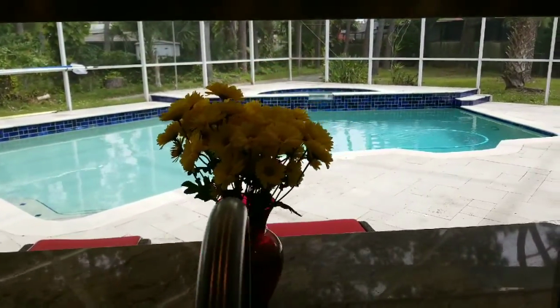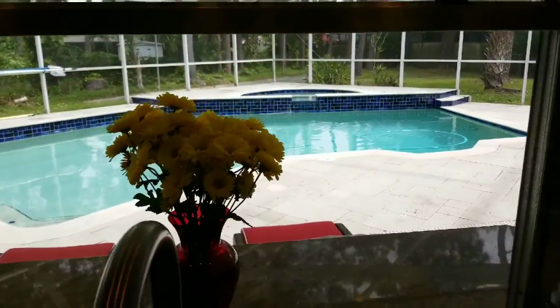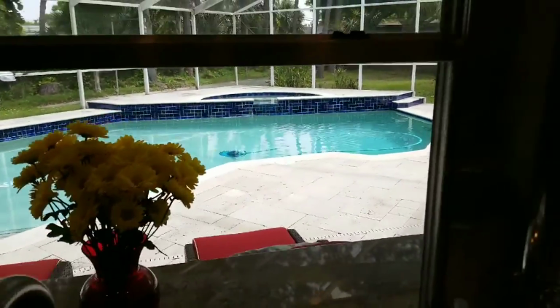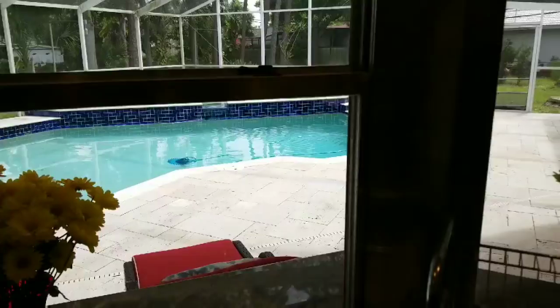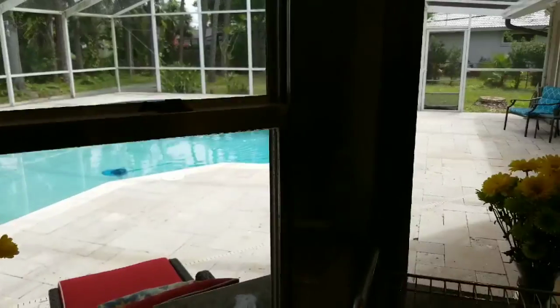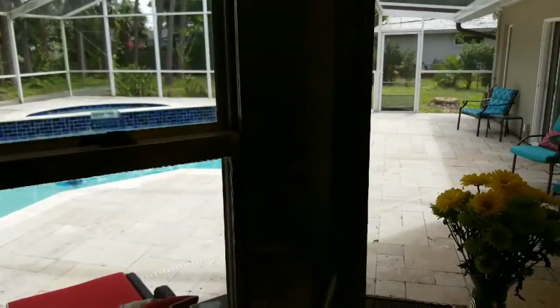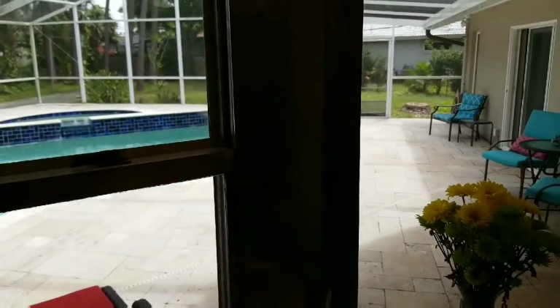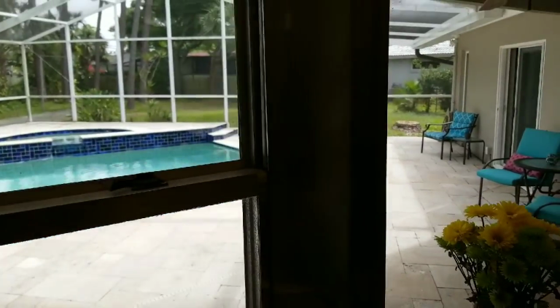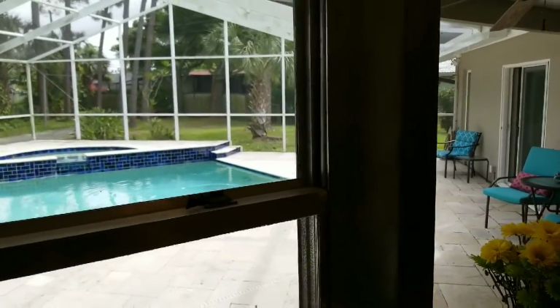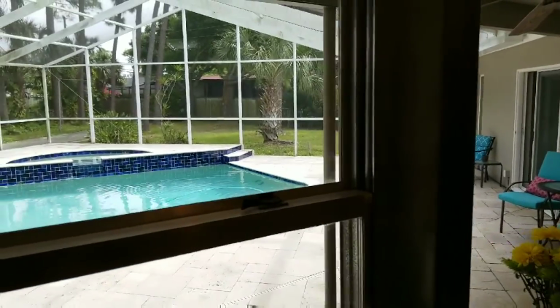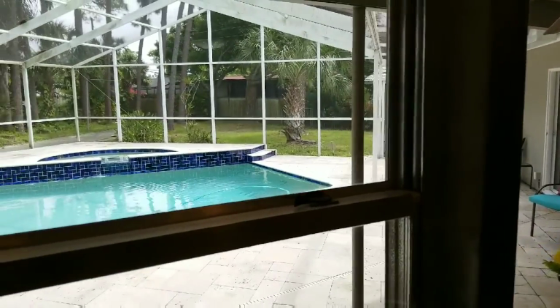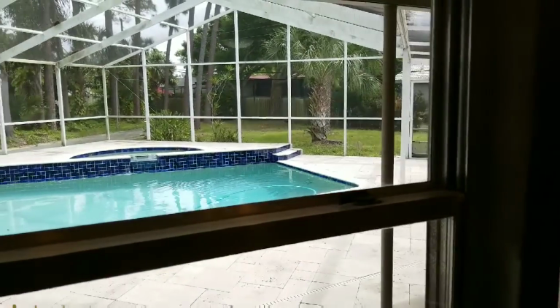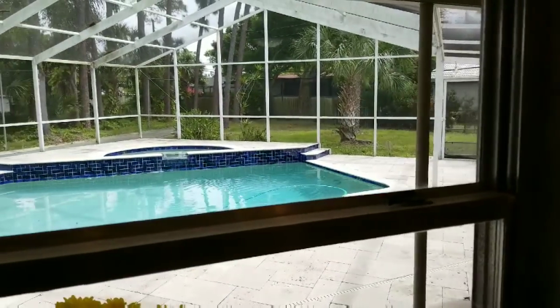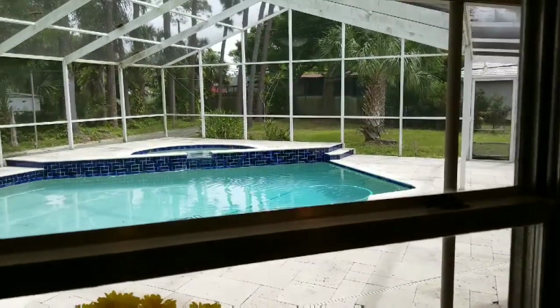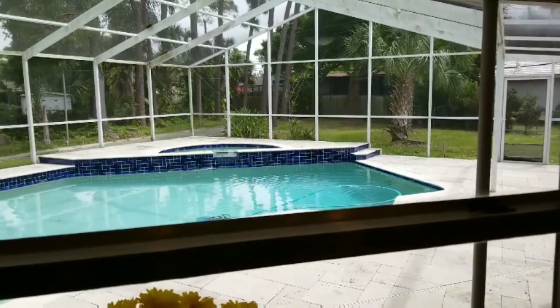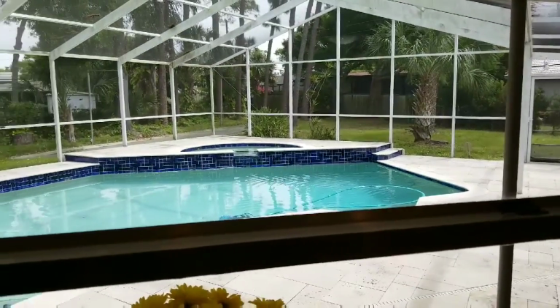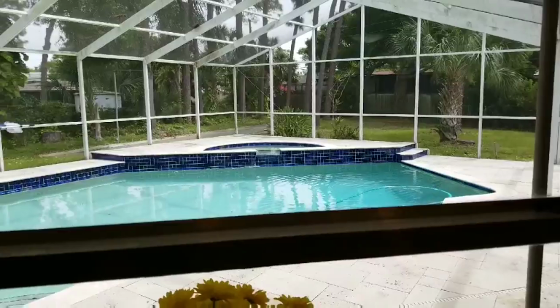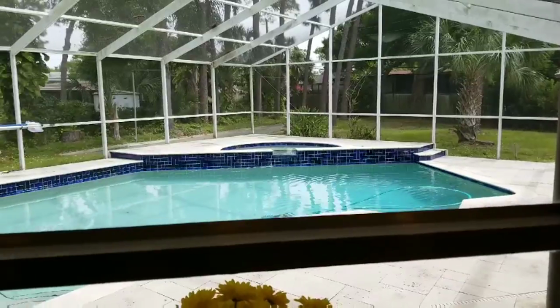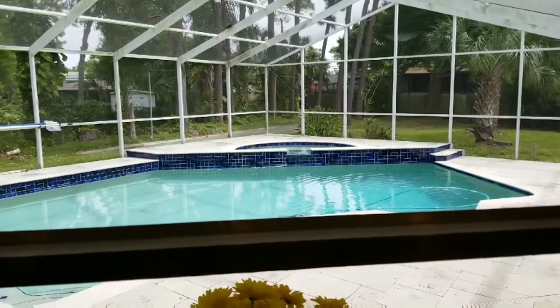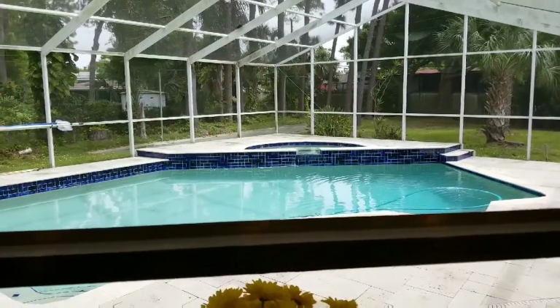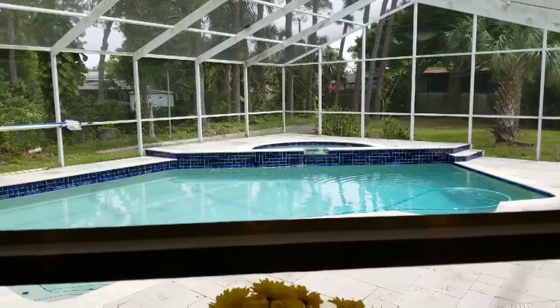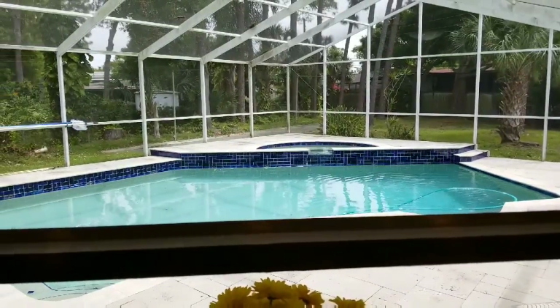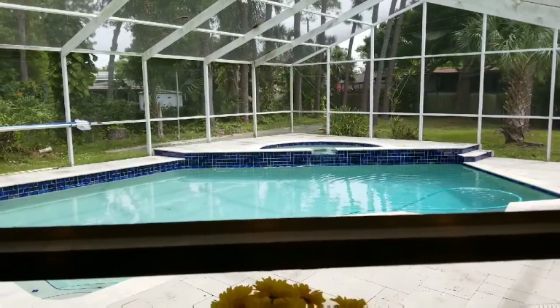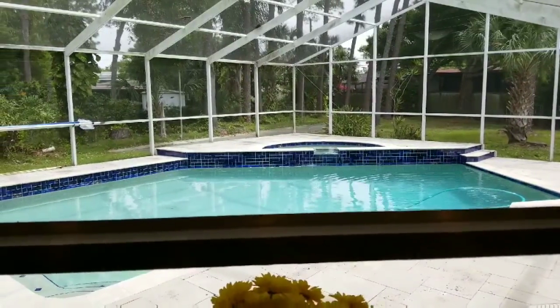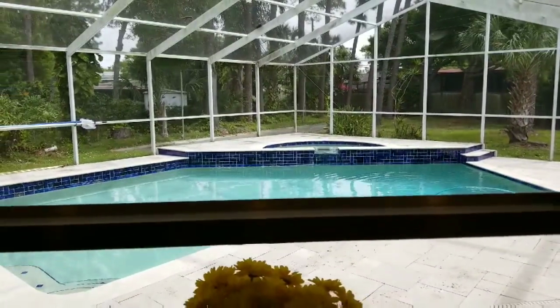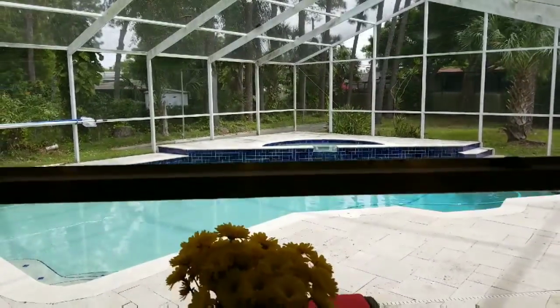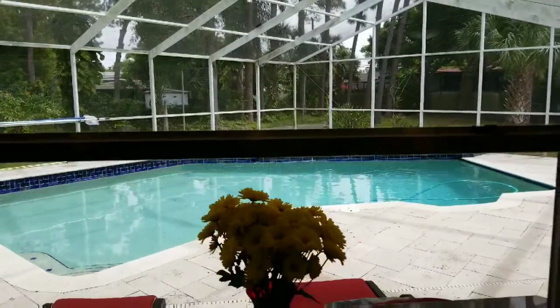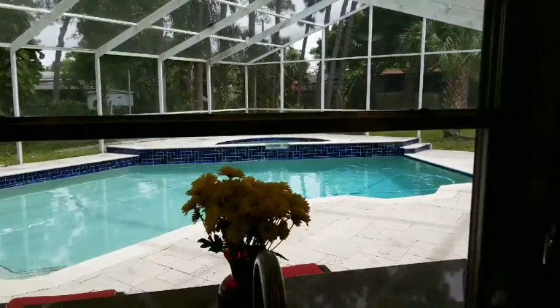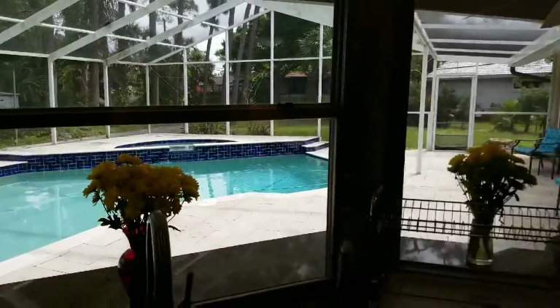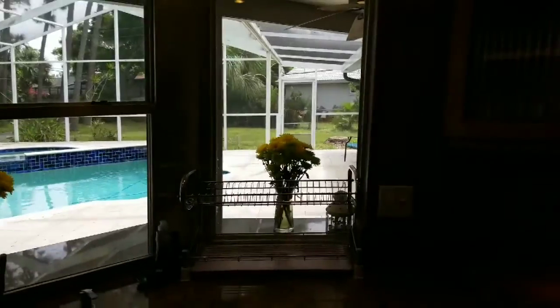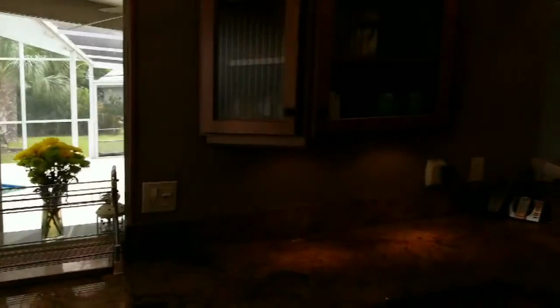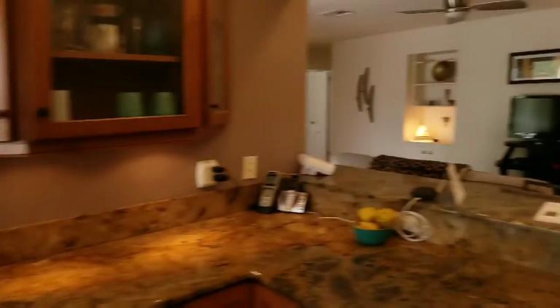We've got quite a large pie-shaped lot. What's unique about this property — just beyond the spillover spa, you have your own private shuffleboard court. We'll see a little bit more of that when we go outside.